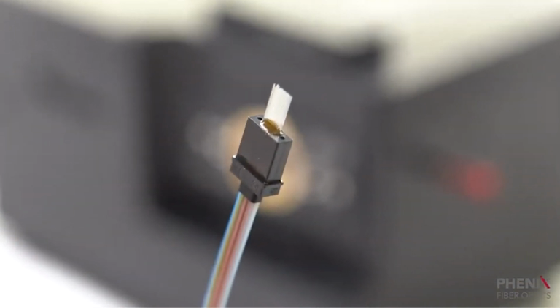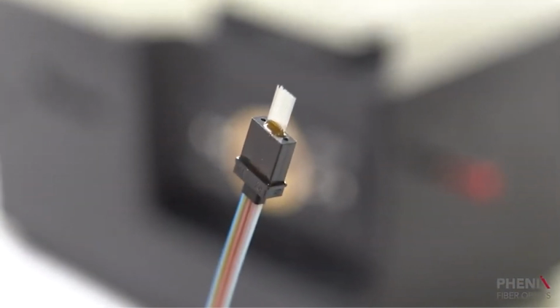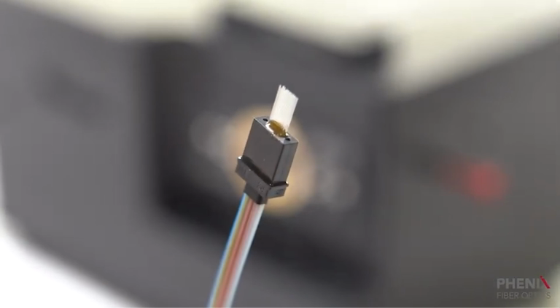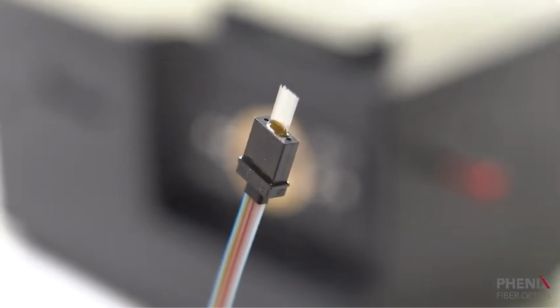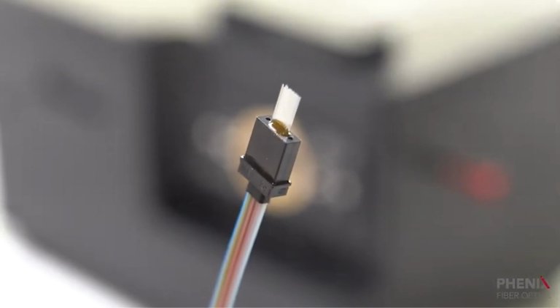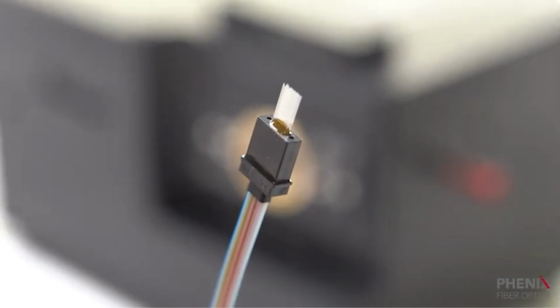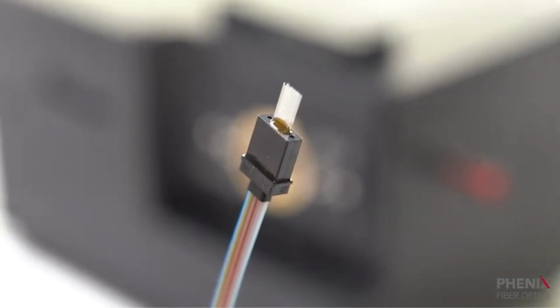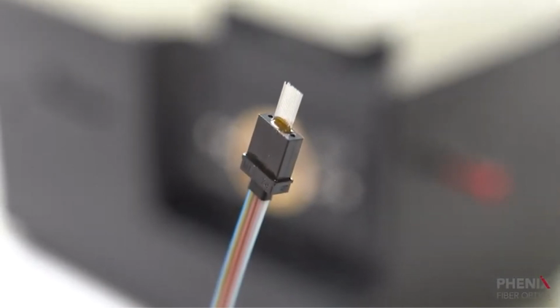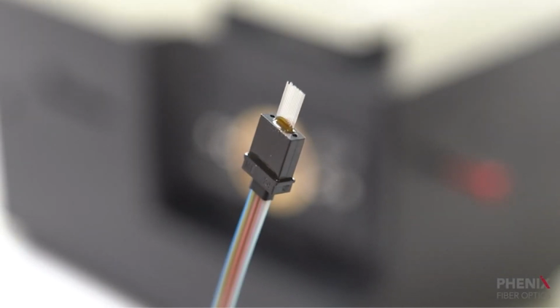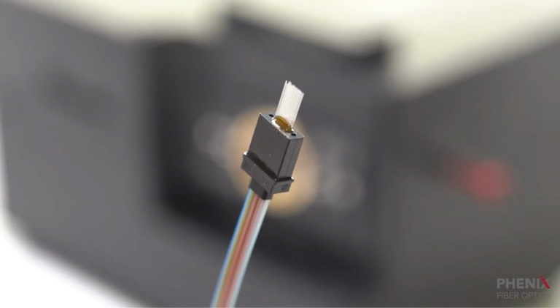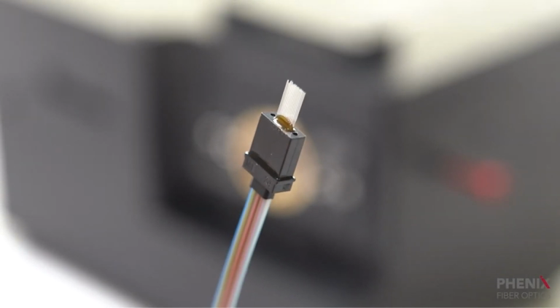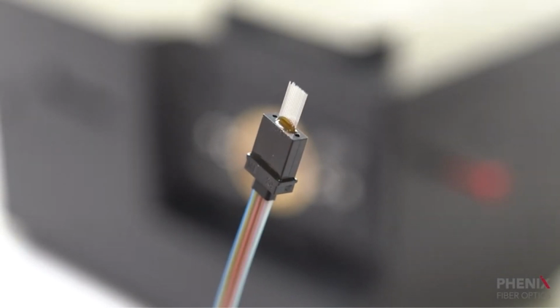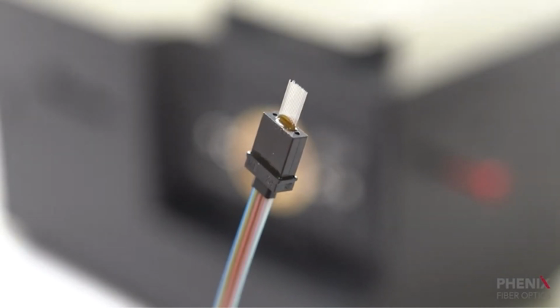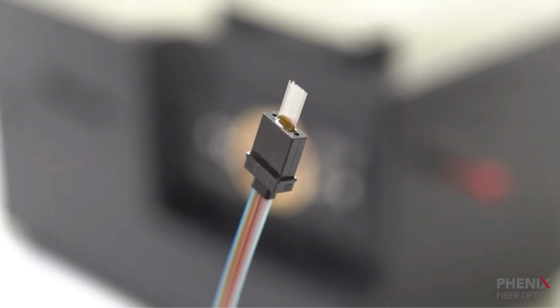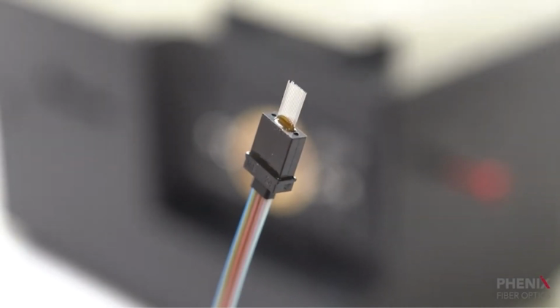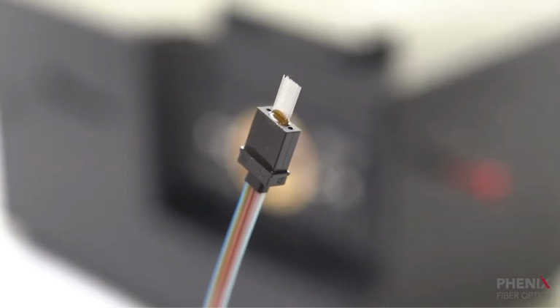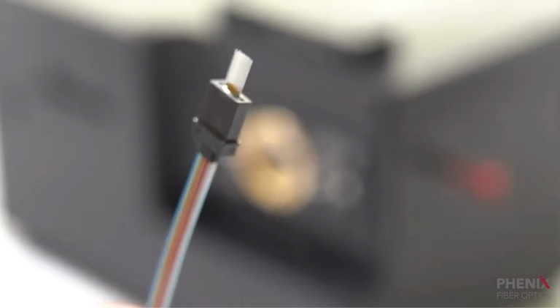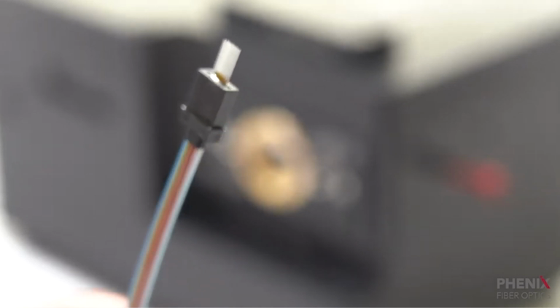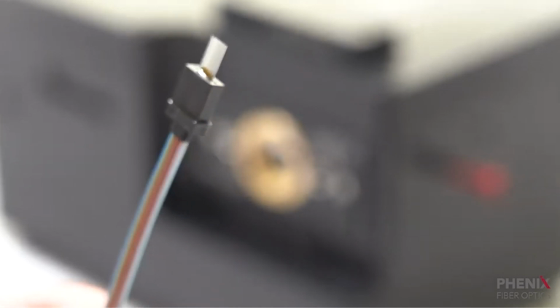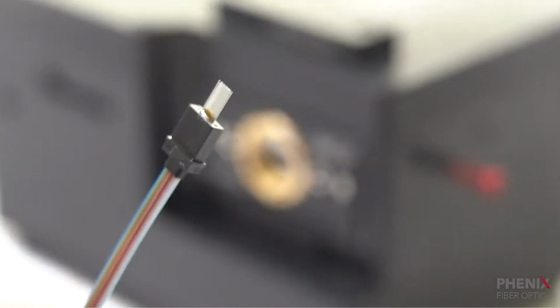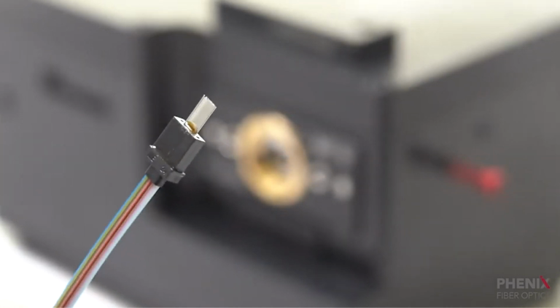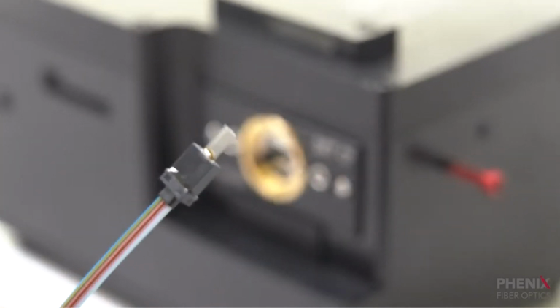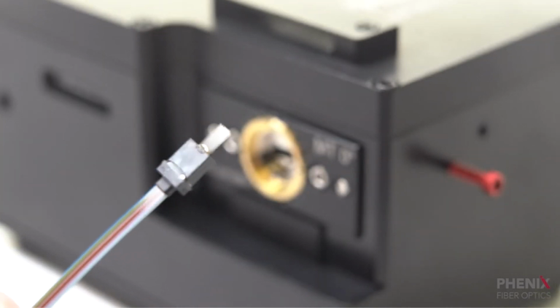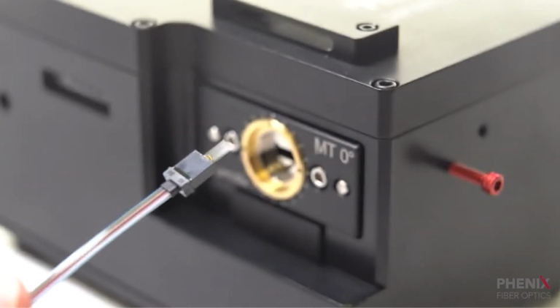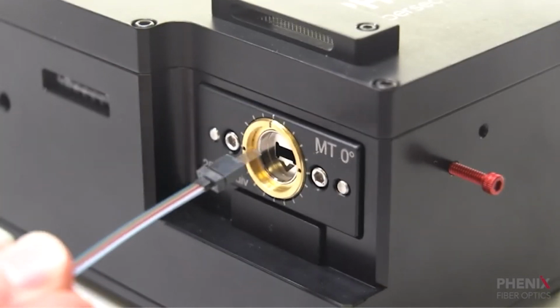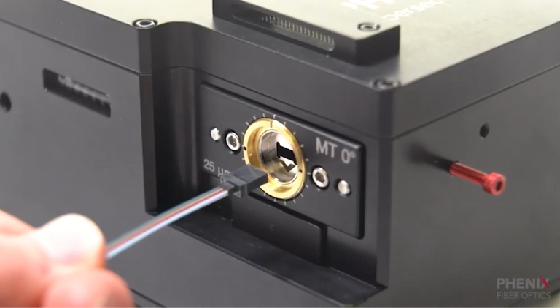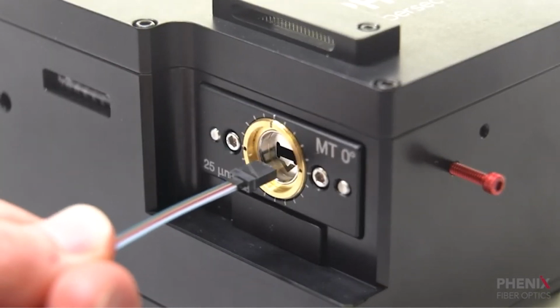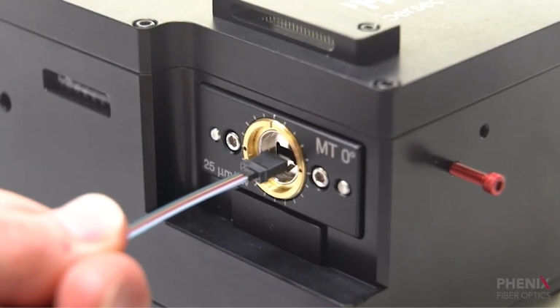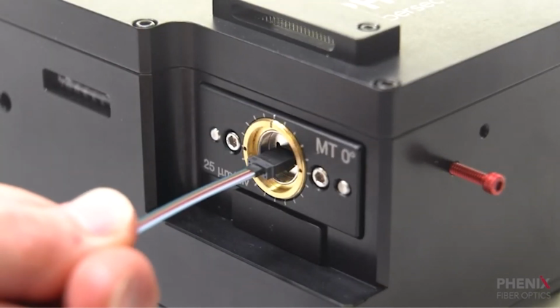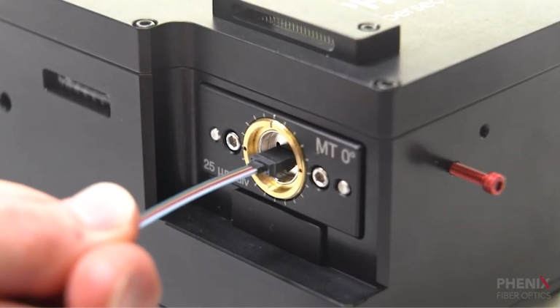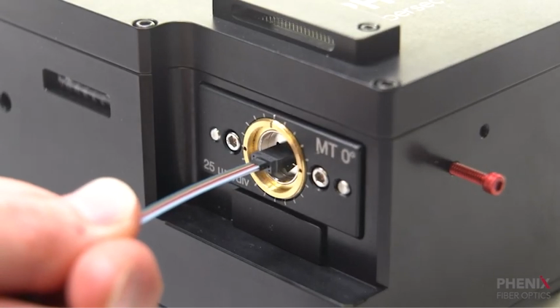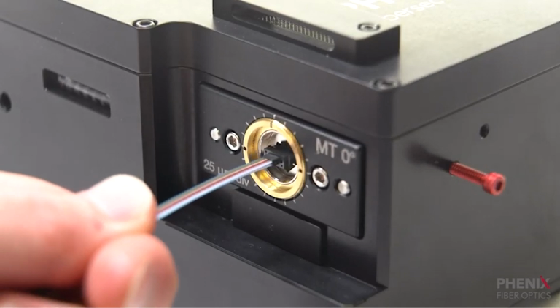Here I have an MT ferrule installed on a ribbon fiber cable with the epoxy fully cured. I will now terminate the protruding fibers and epoxy bead by carefully inserting the ferrule and simply pressing the button.